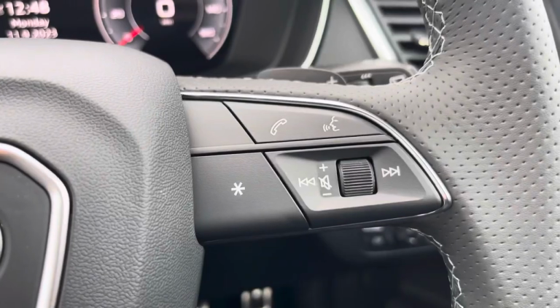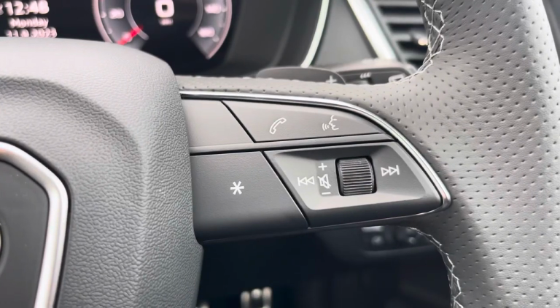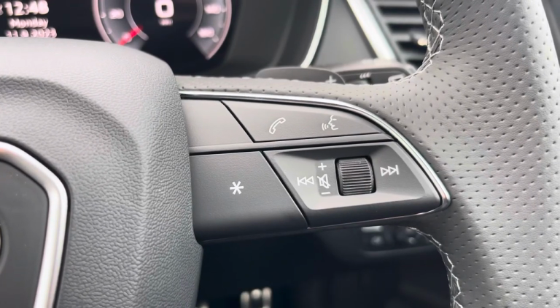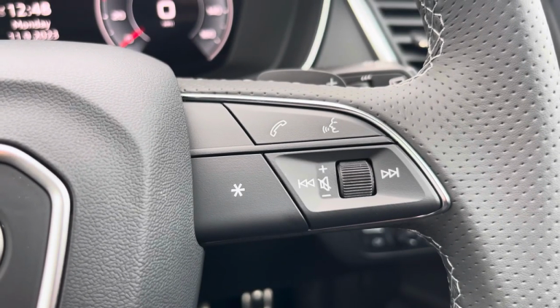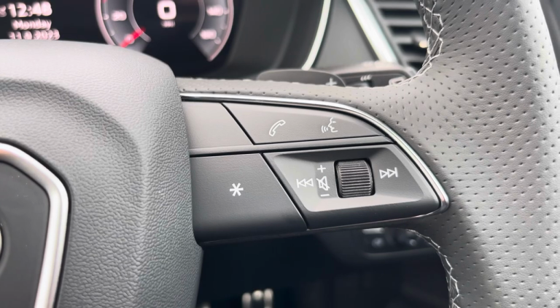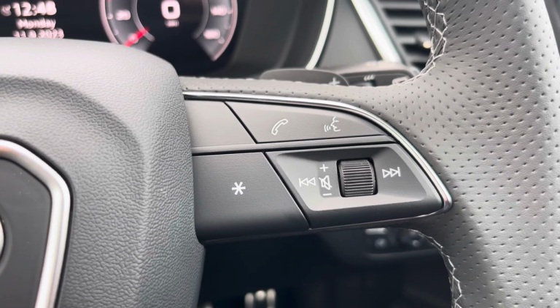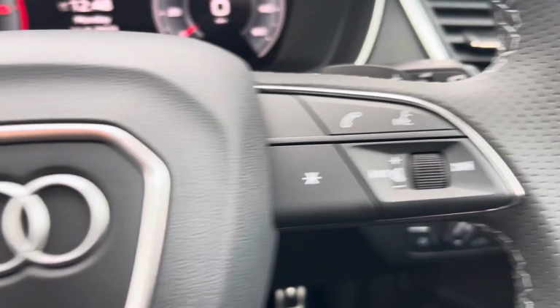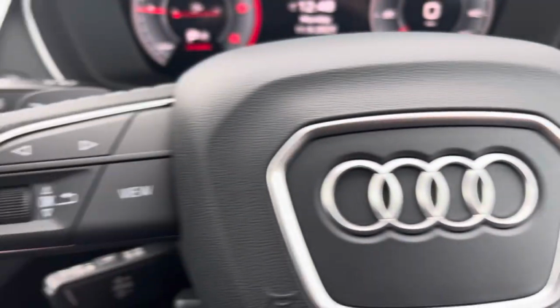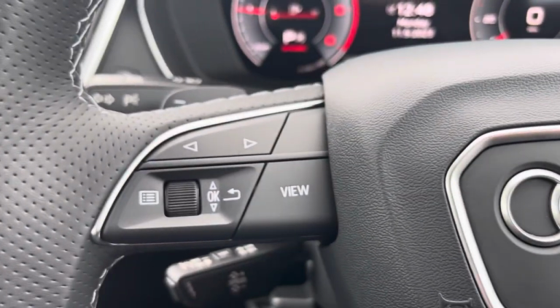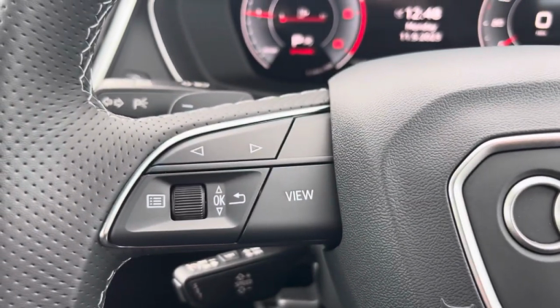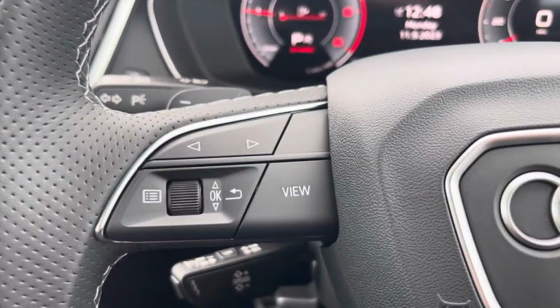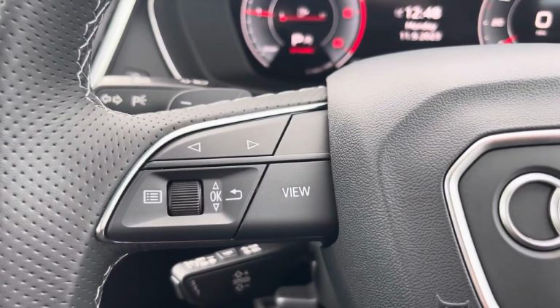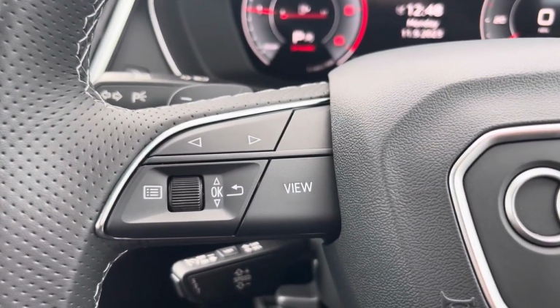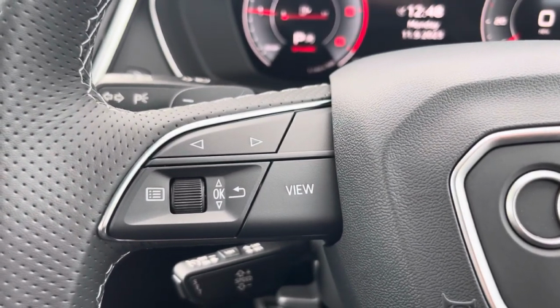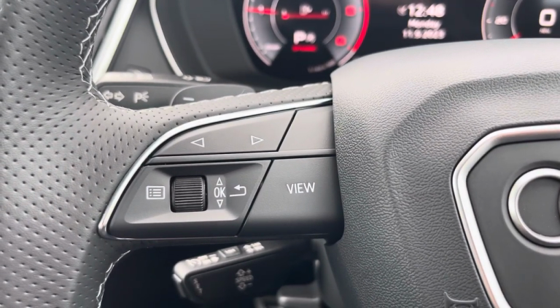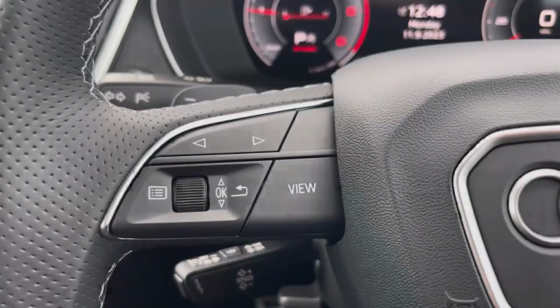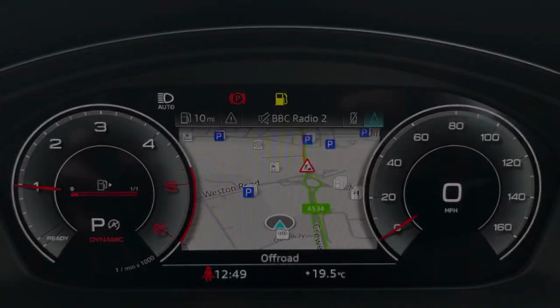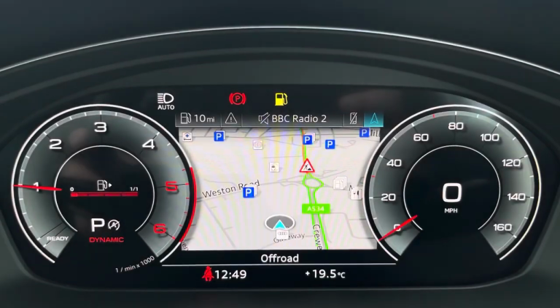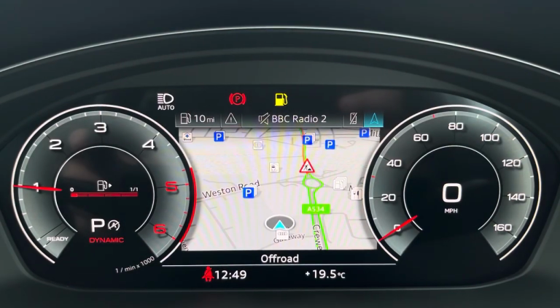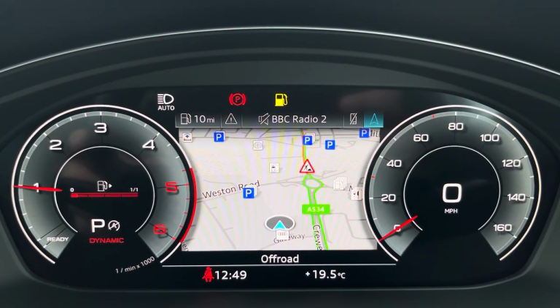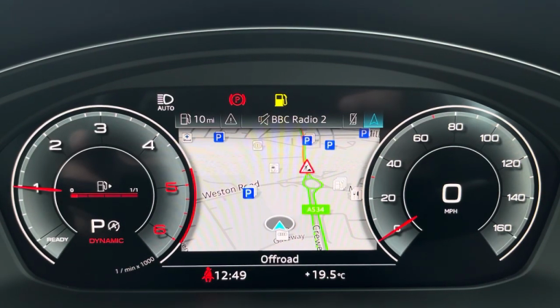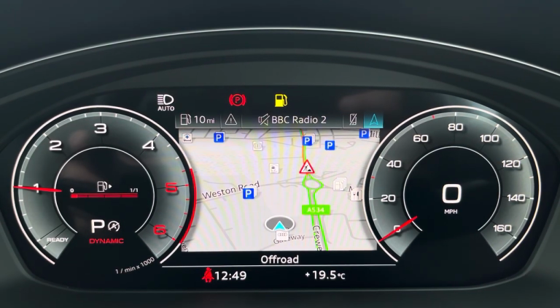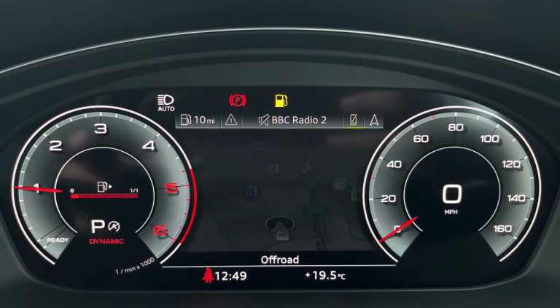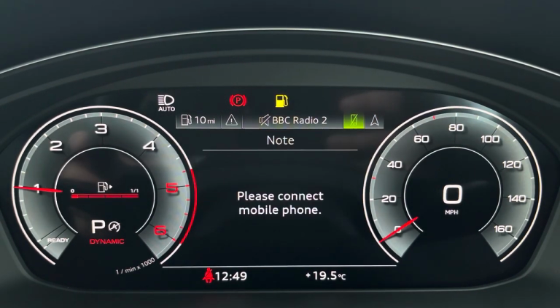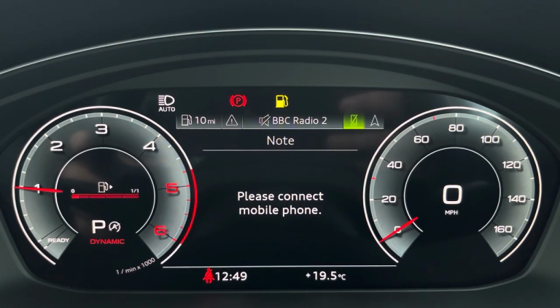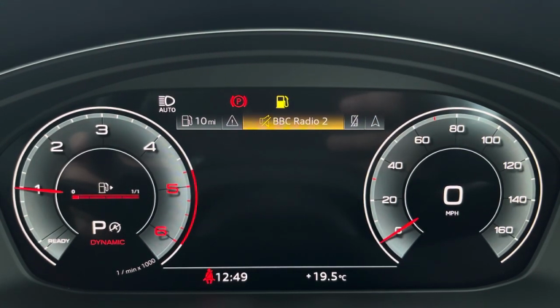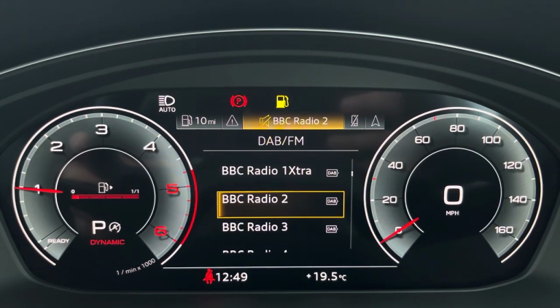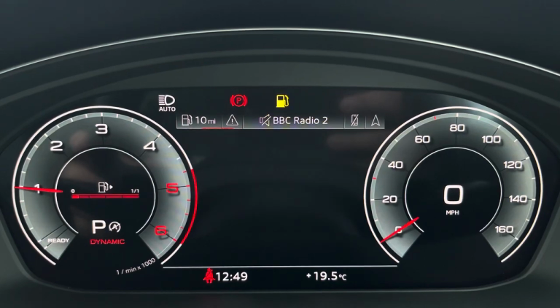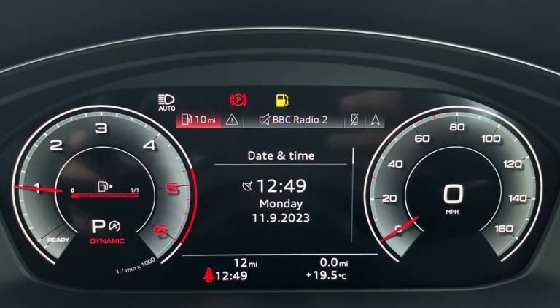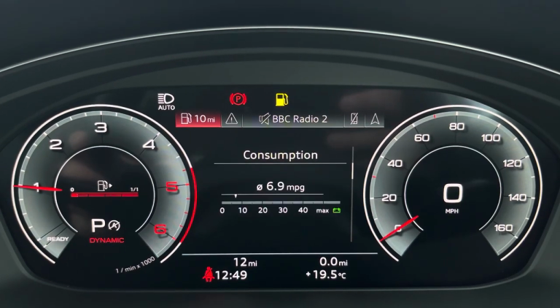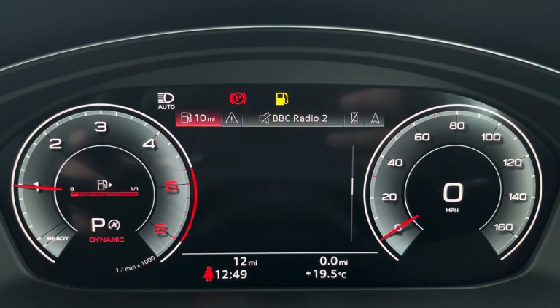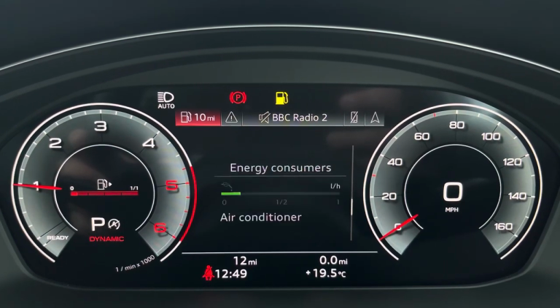On the right hand side we have your telephone and volume adjustment. On the left hand side we have a choice of views for your Audi virtual cockpit. This can be set to navigation, connected to your telephone, your favourite radio station, or general vehicle data — all decided by your preferred view.